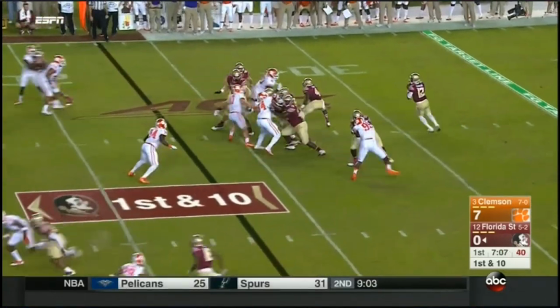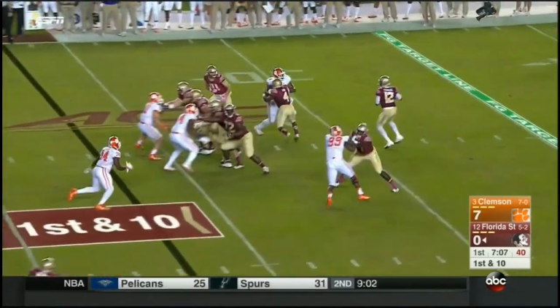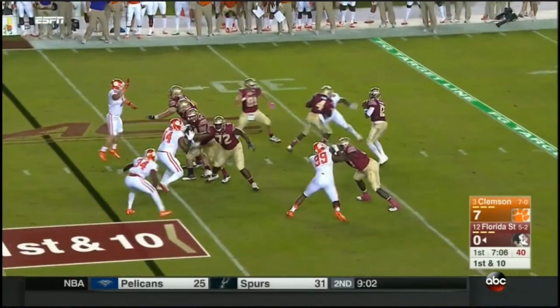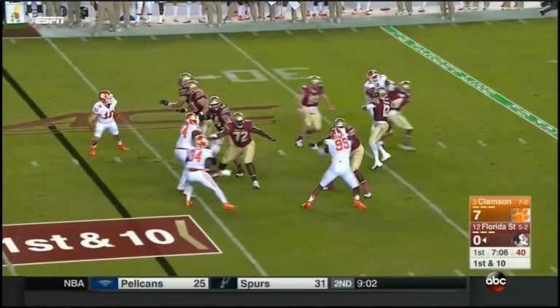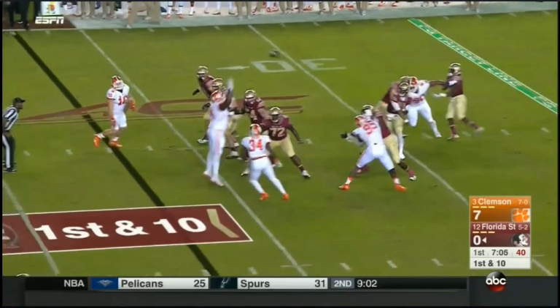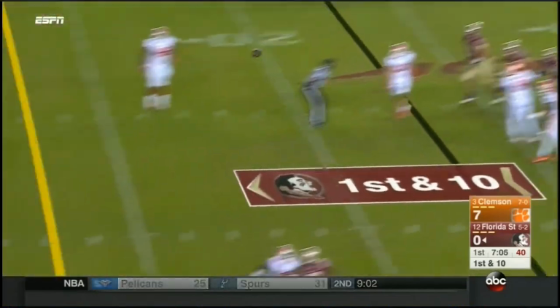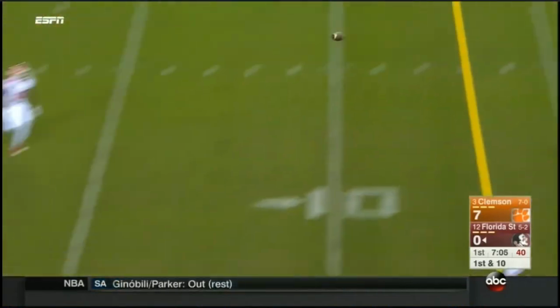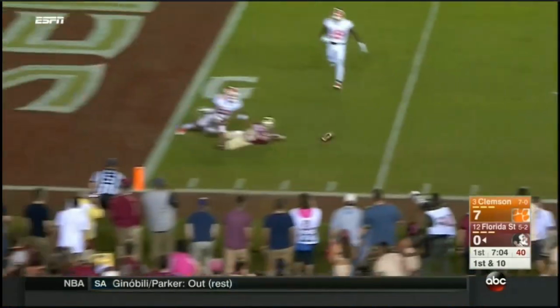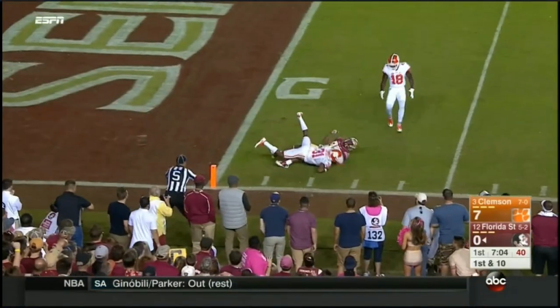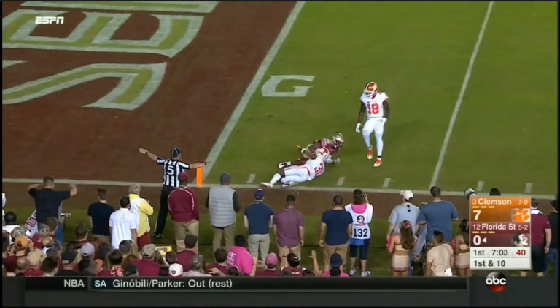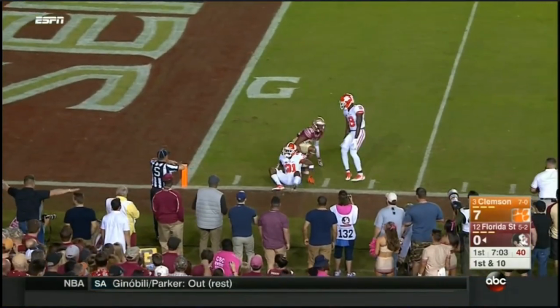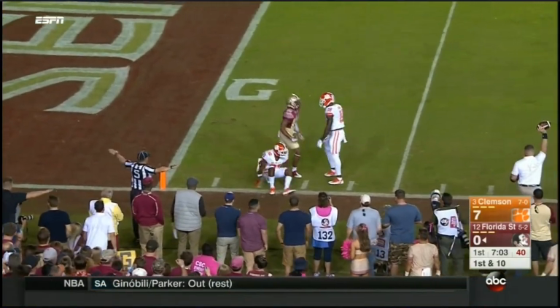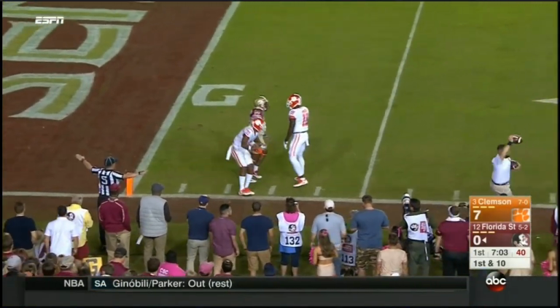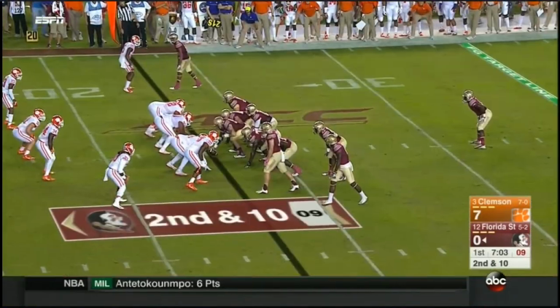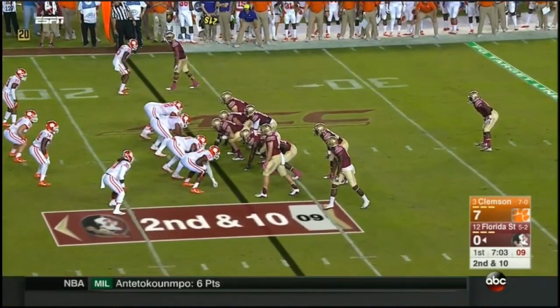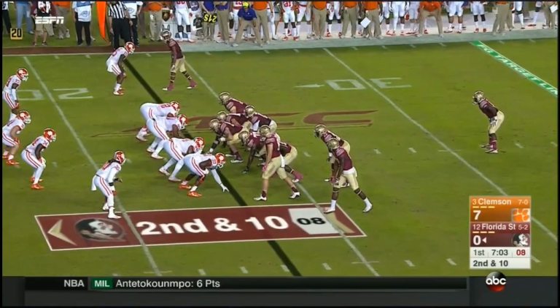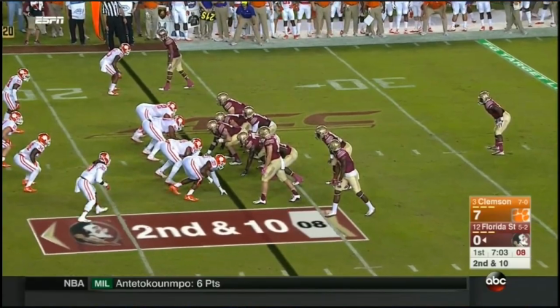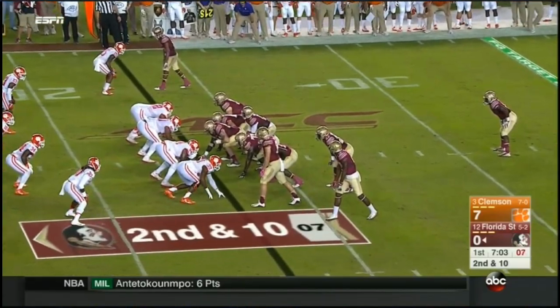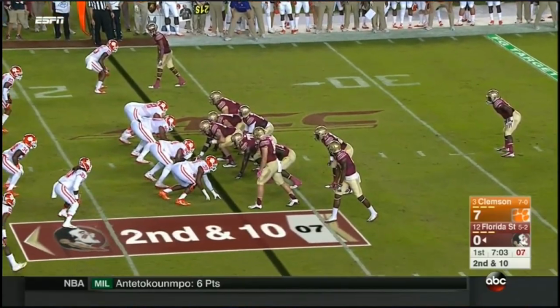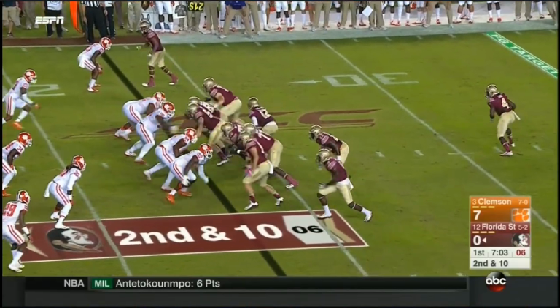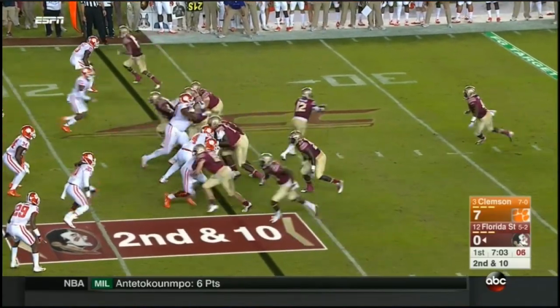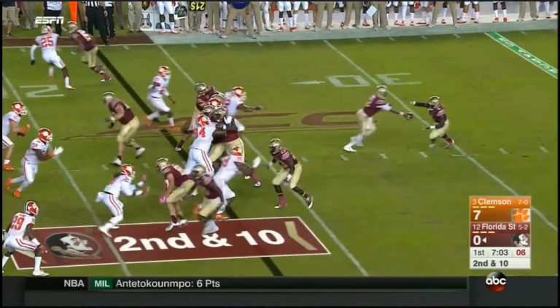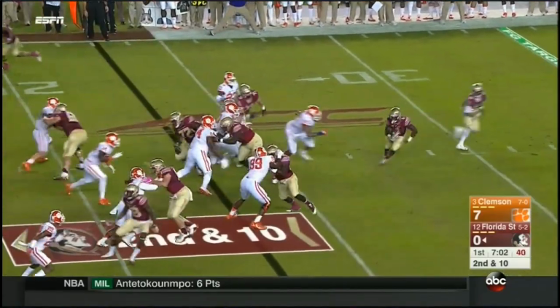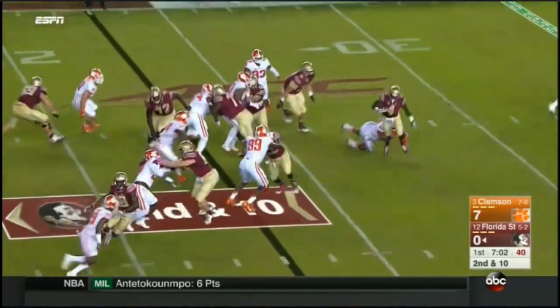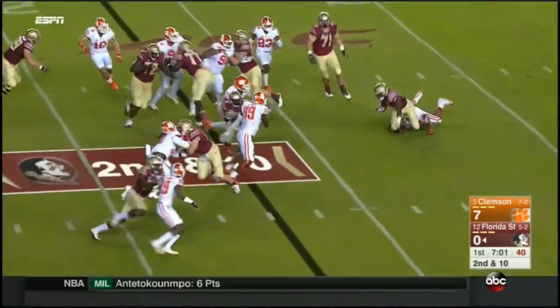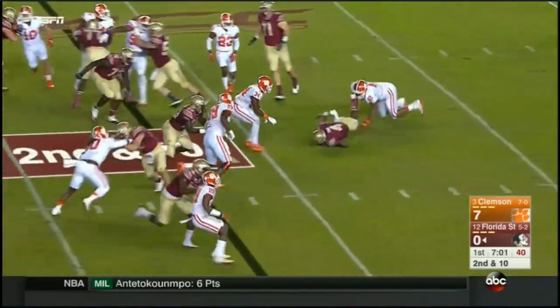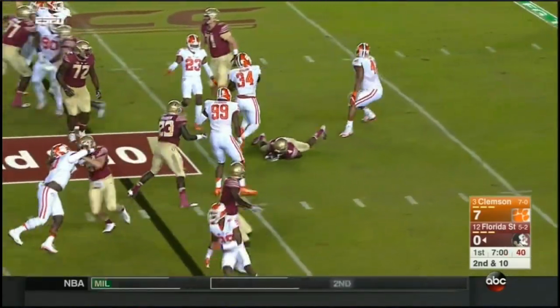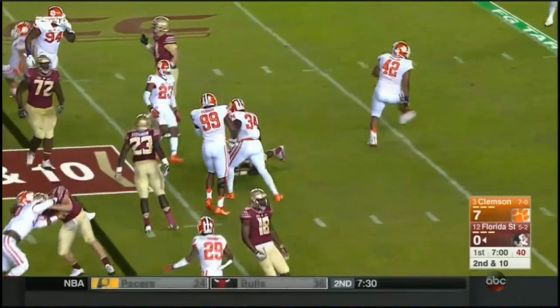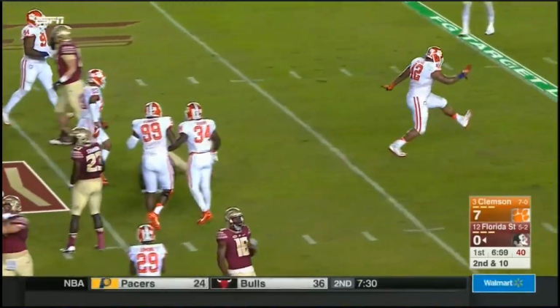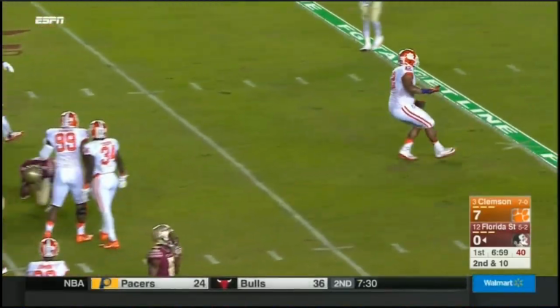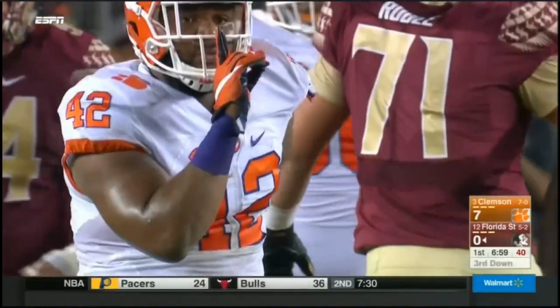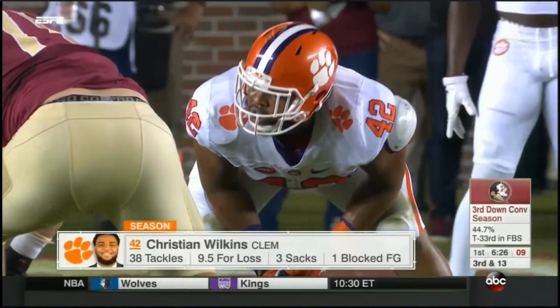On play action, DeAndre steps up, fires for the pylon — it's underthrown. He tried to get it over there. Dalvin — chased down and dropped for a loss by Christian.